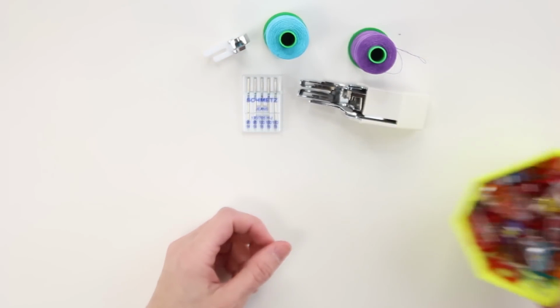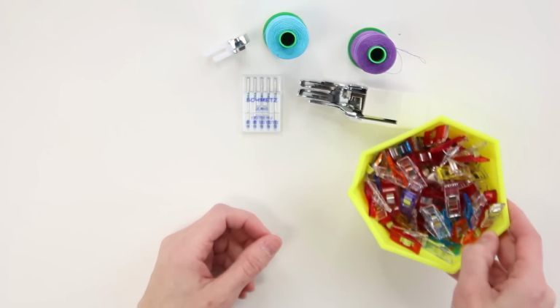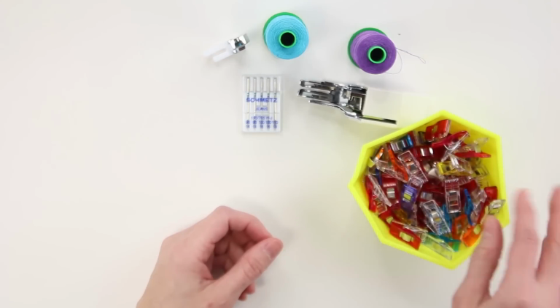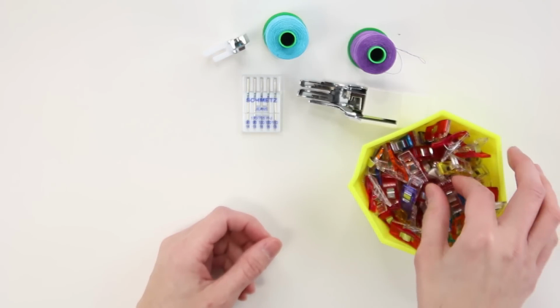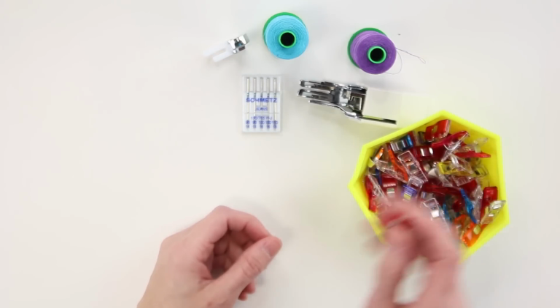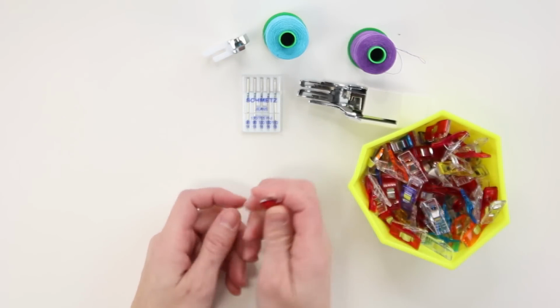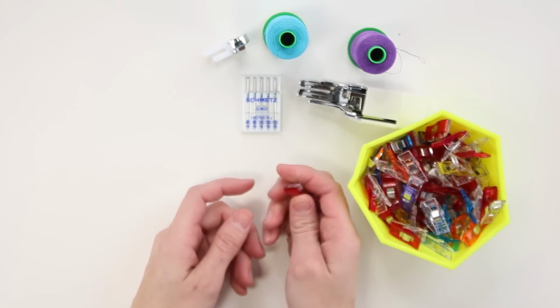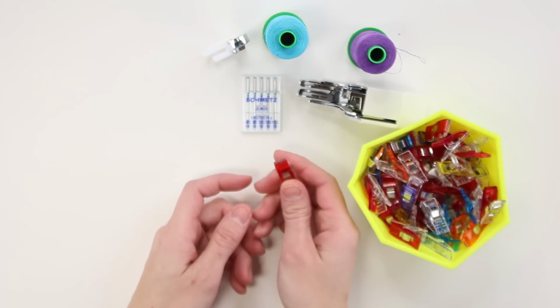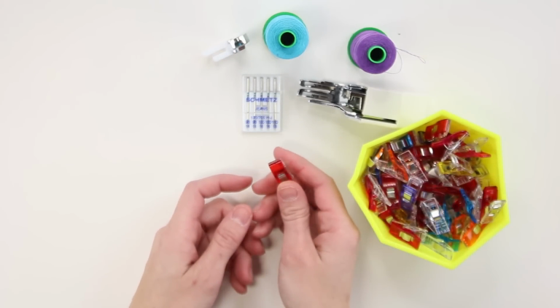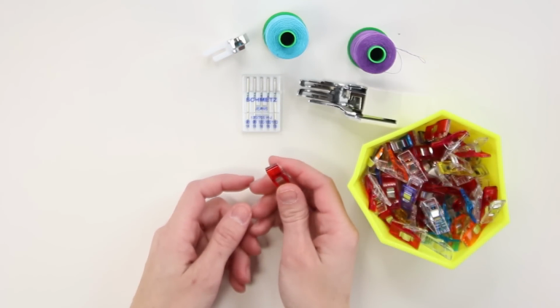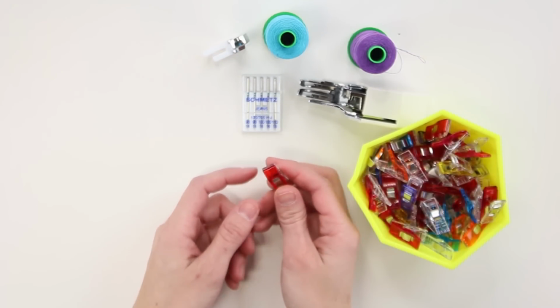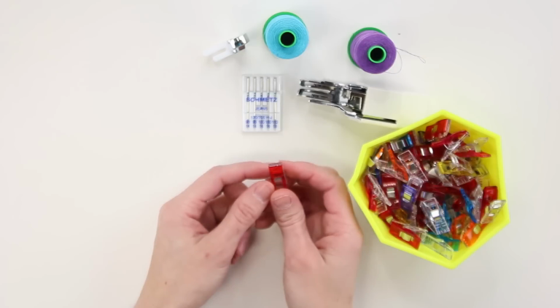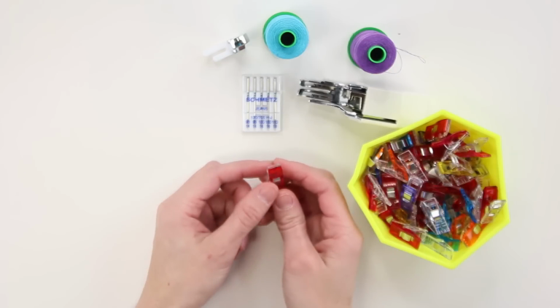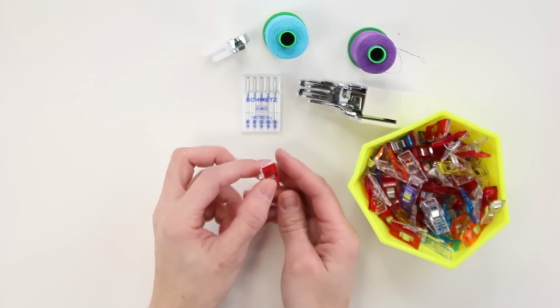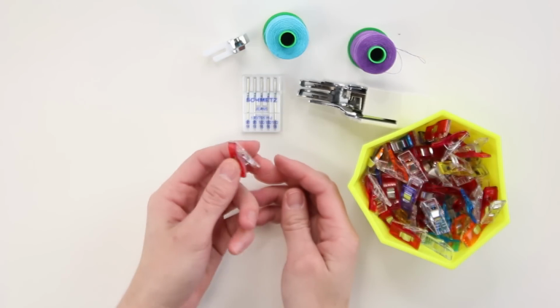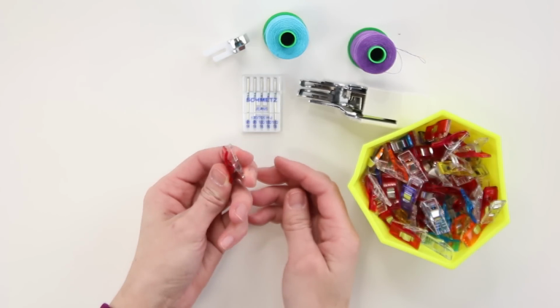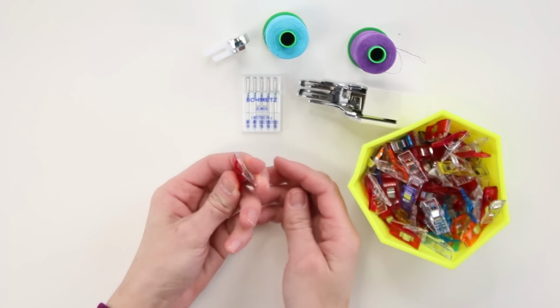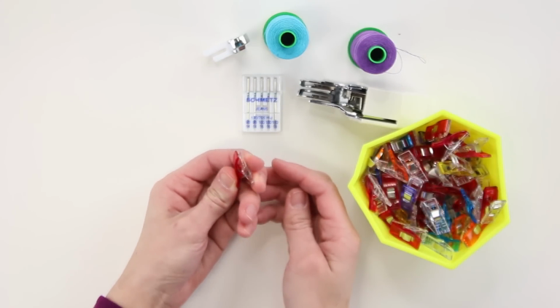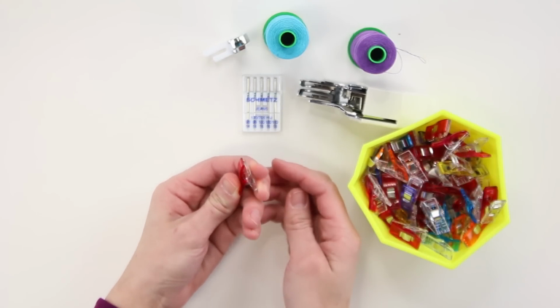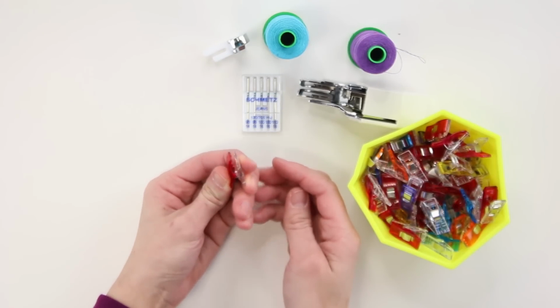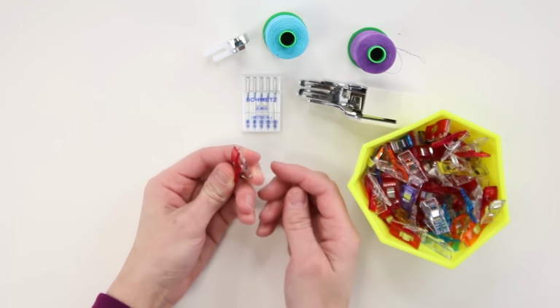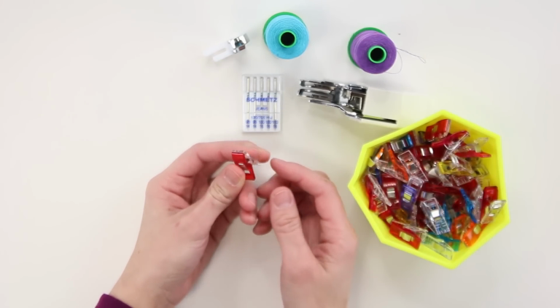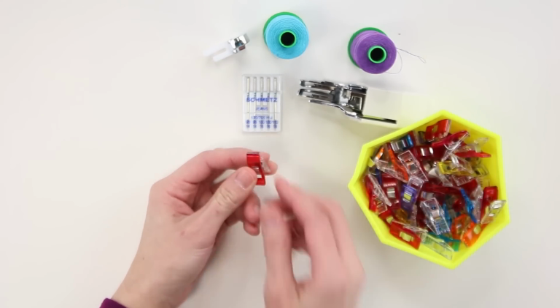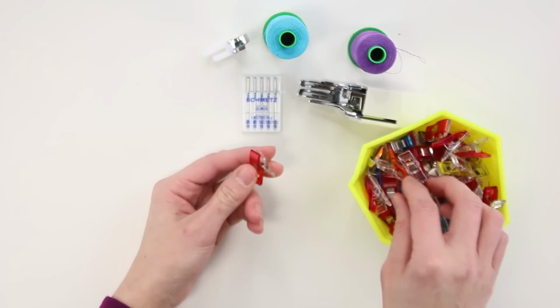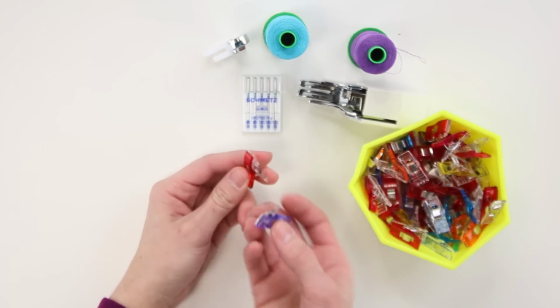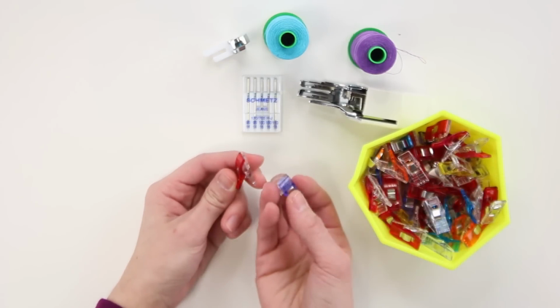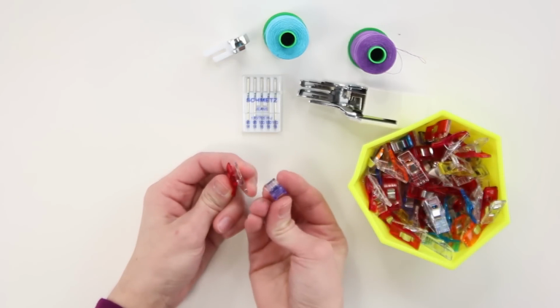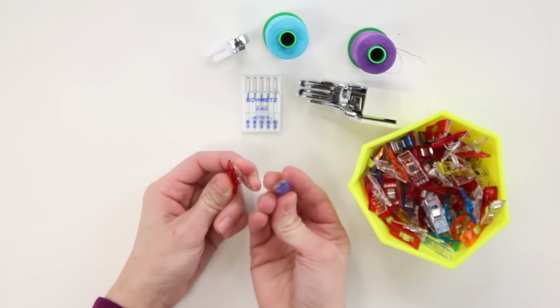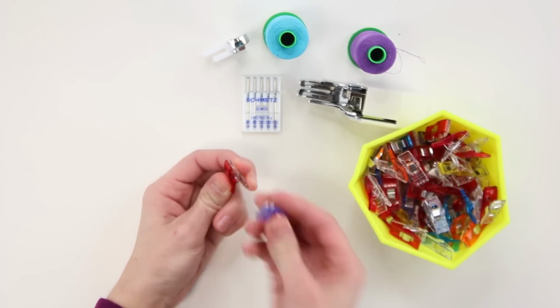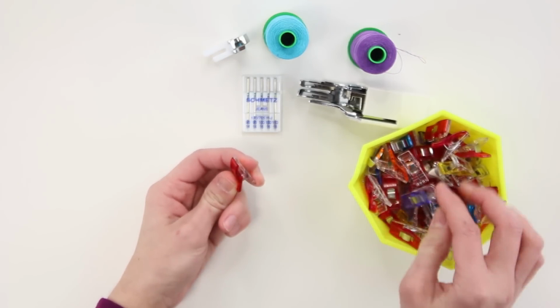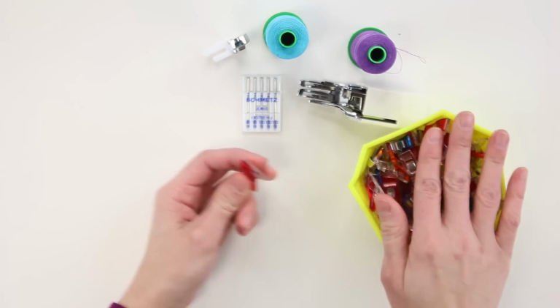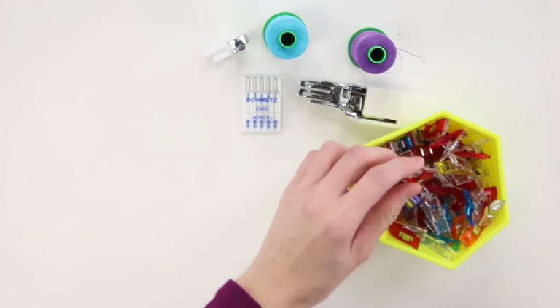Next up, cork like leather is not self-healing, so you'll want to use clips or binder clips instead of pins which can leave permanent holes. Here I have wonder clips which I use all the time — I have so many, as you can see.